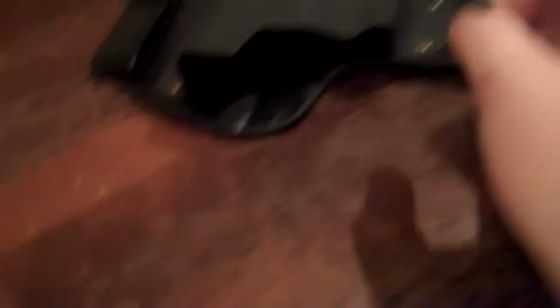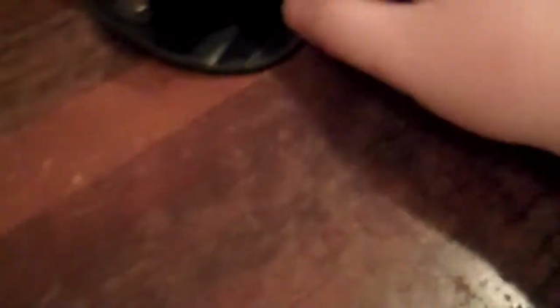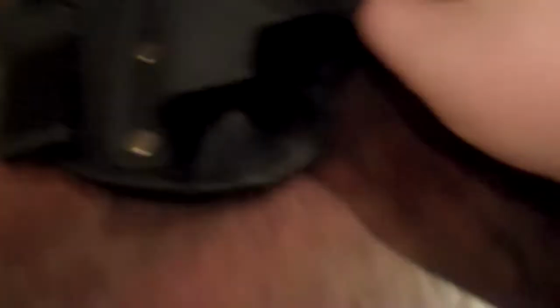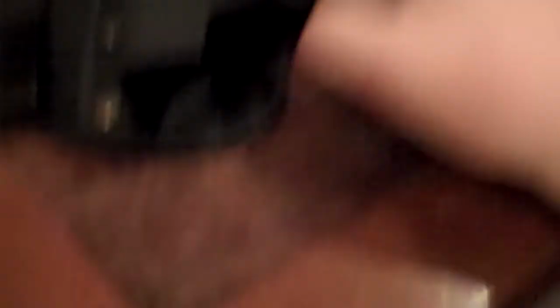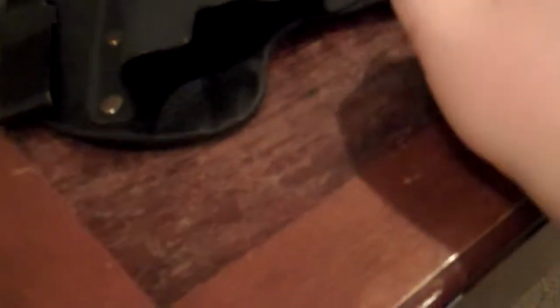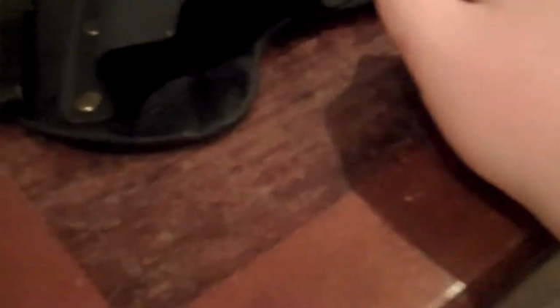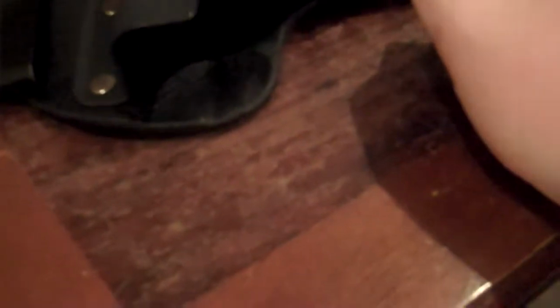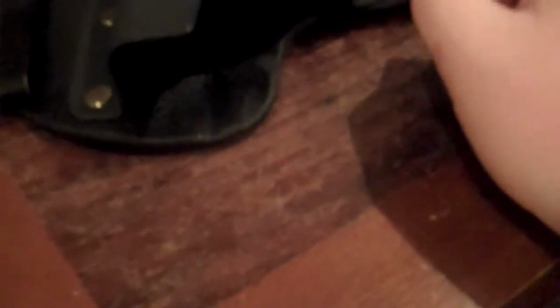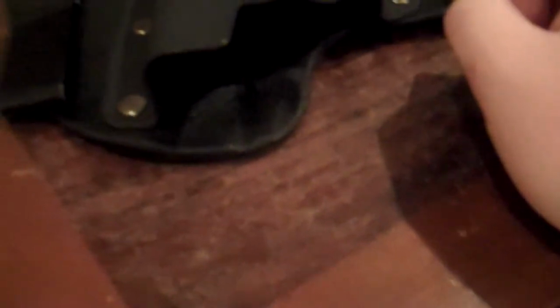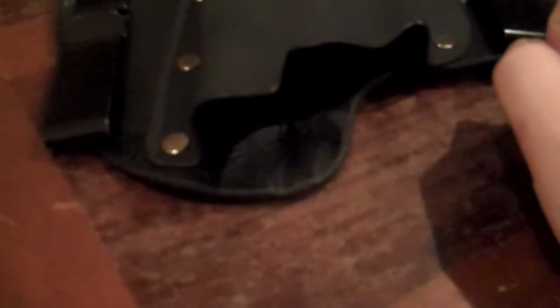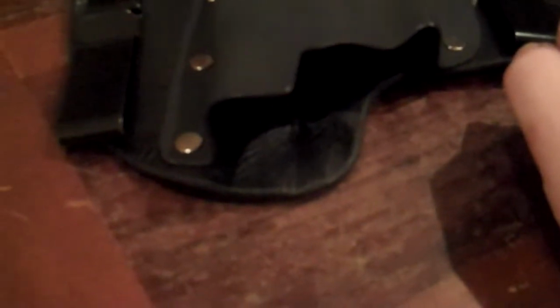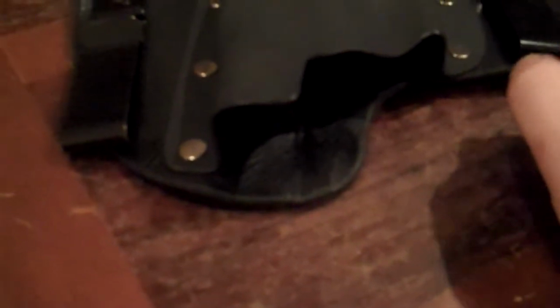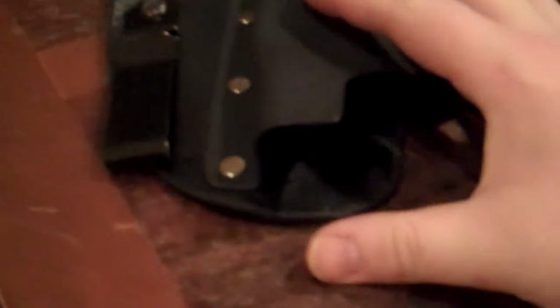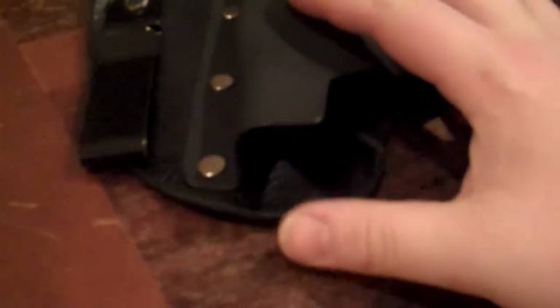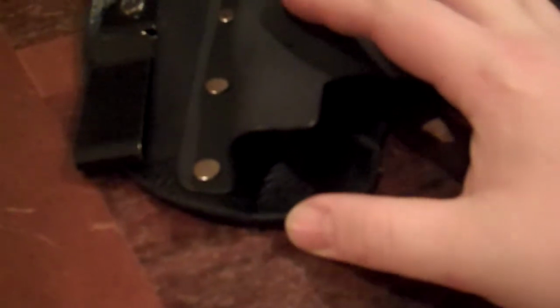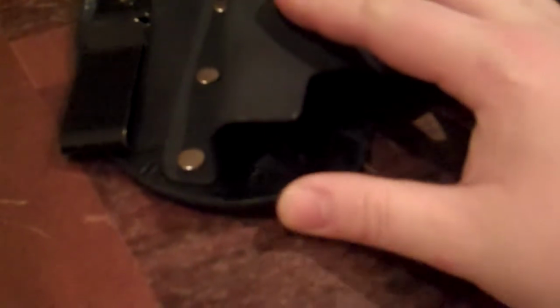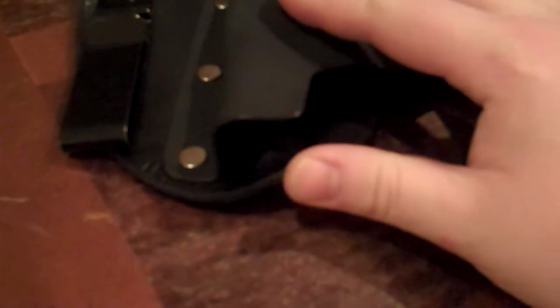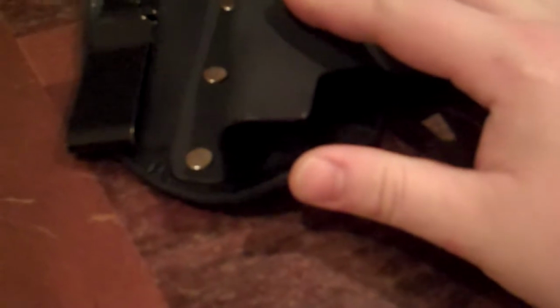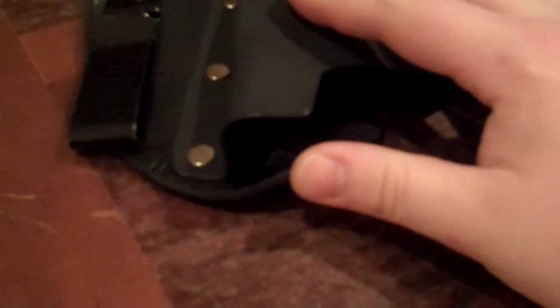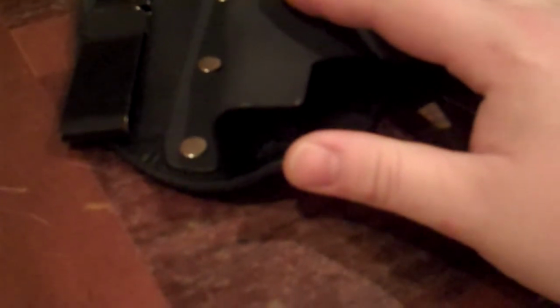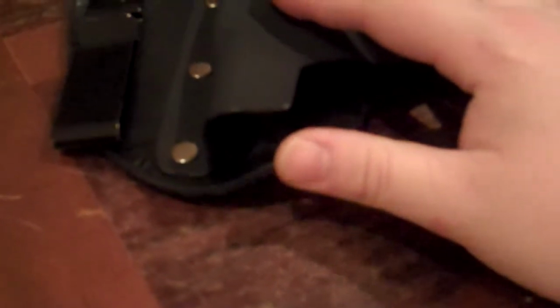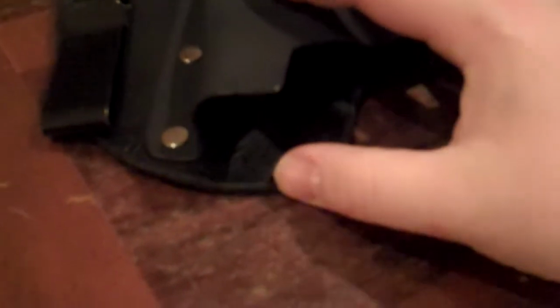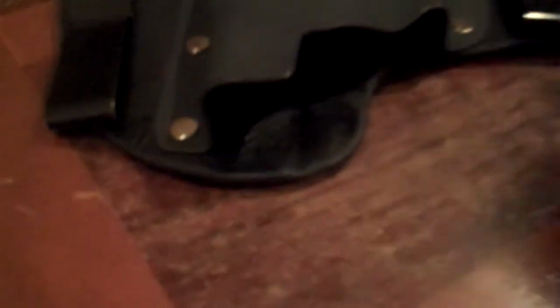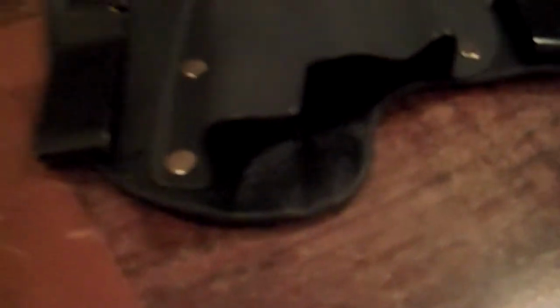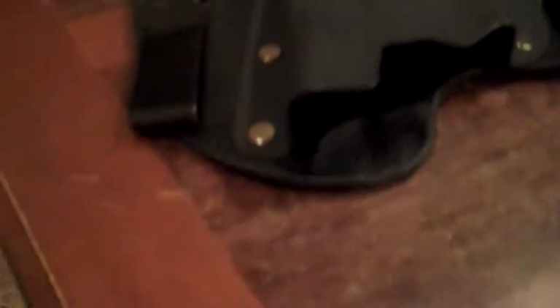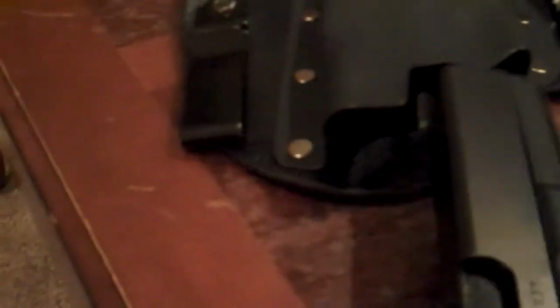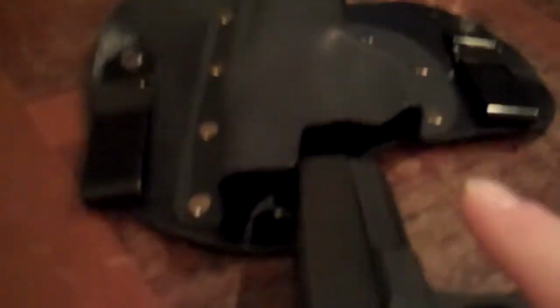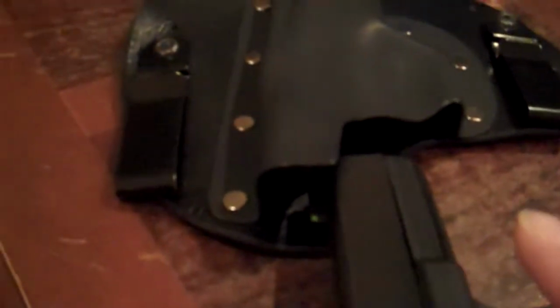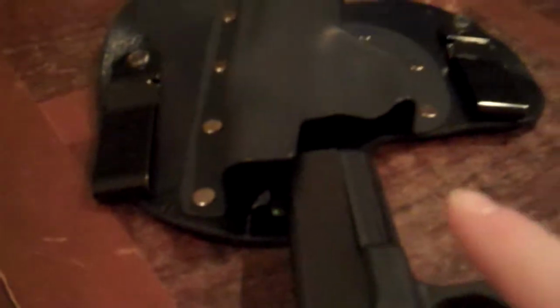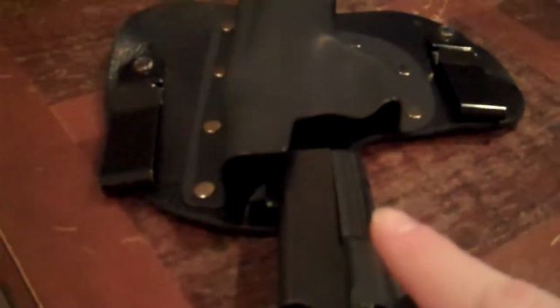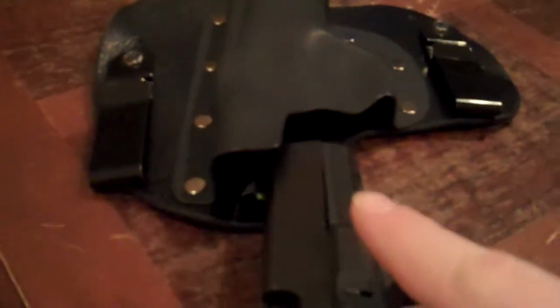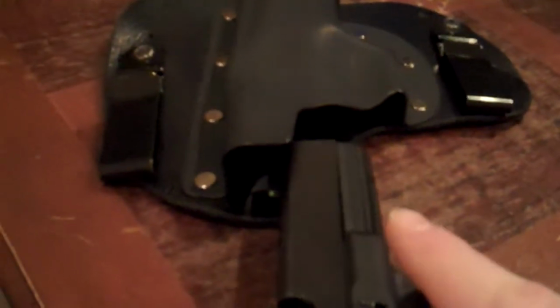What happens with me is sometimes when I unholster the gun while it's on my body, this little piece of leather kind of folds in there a little bit. It doesn't have too big of an issue because you can still just push it out of the way with your gun and reholster.